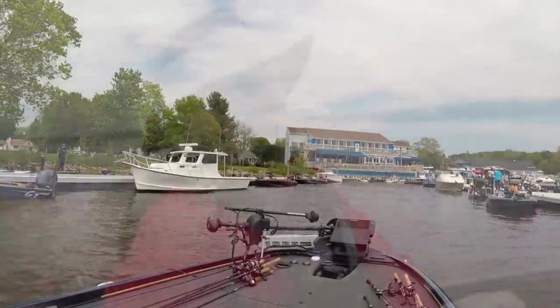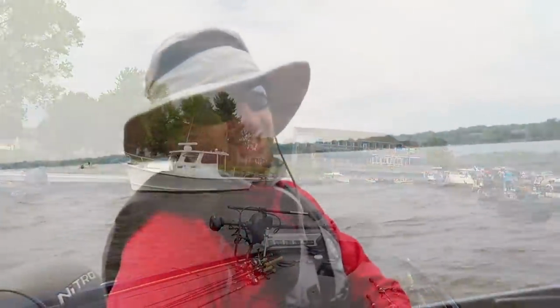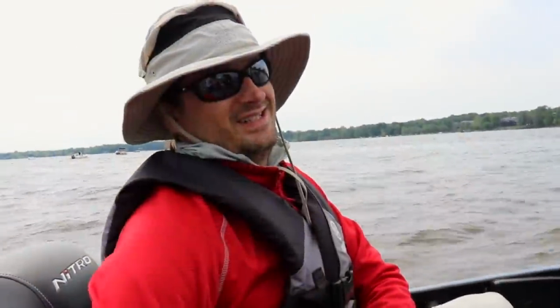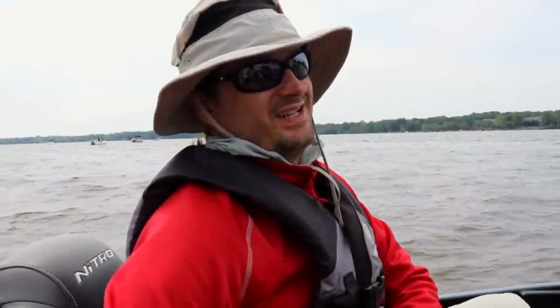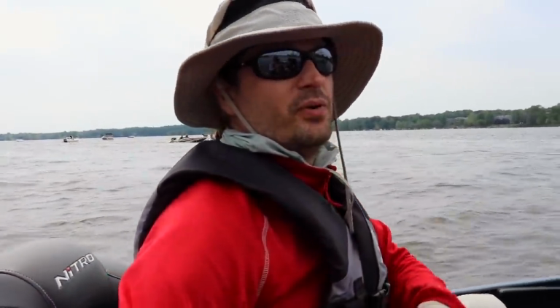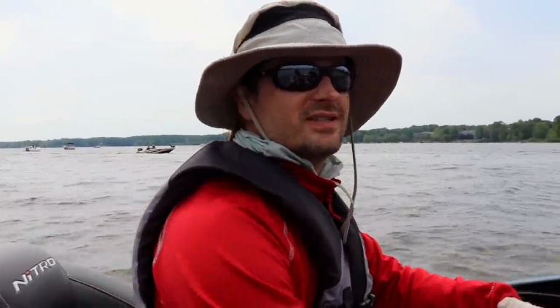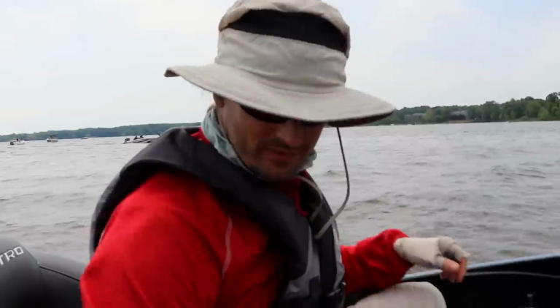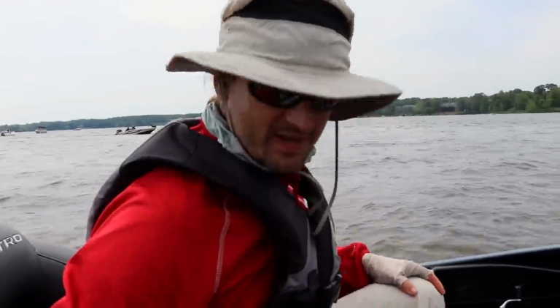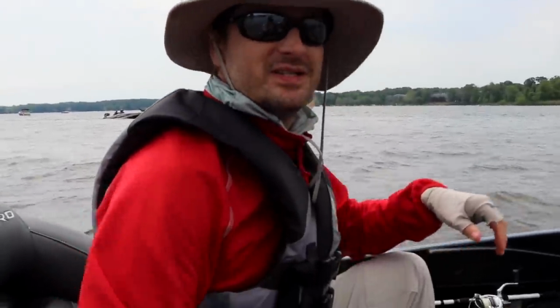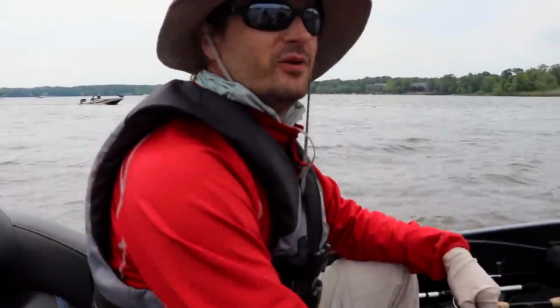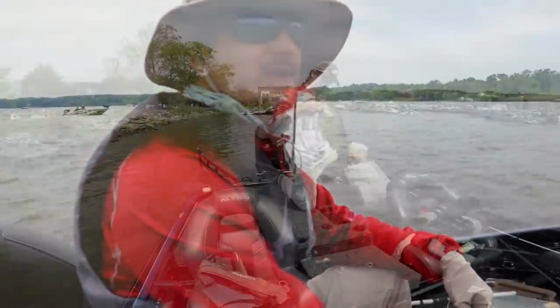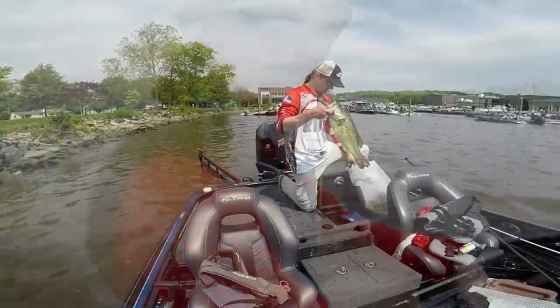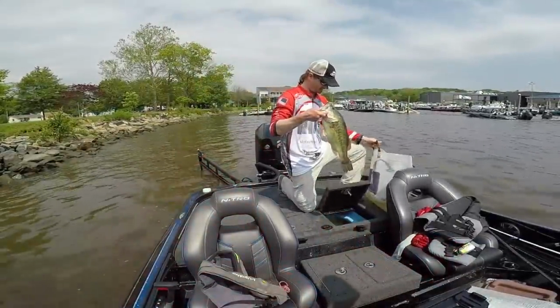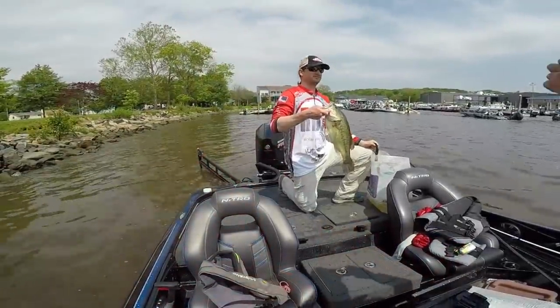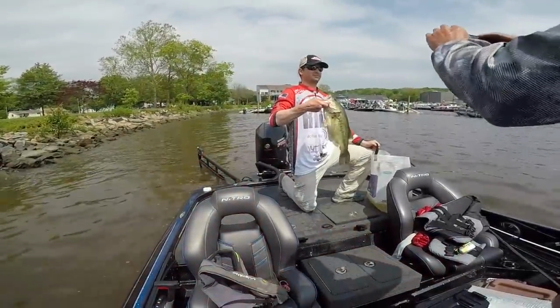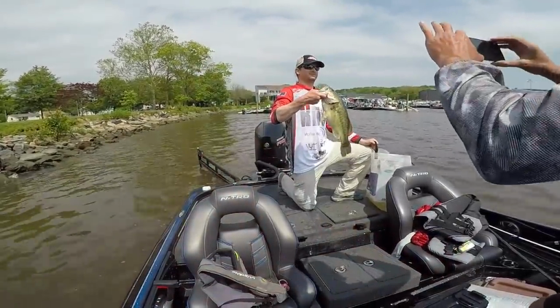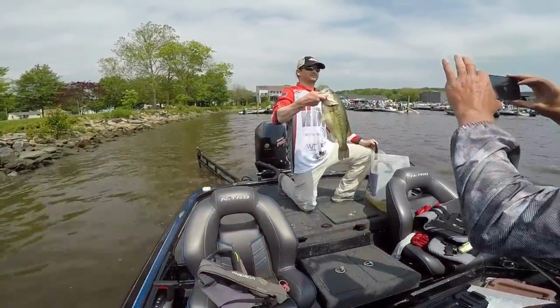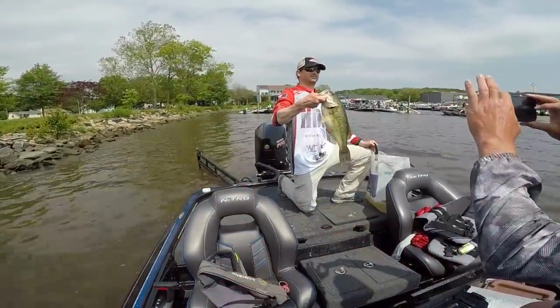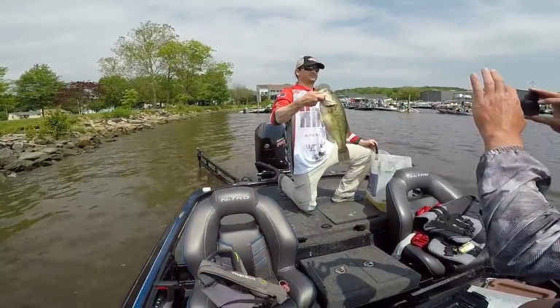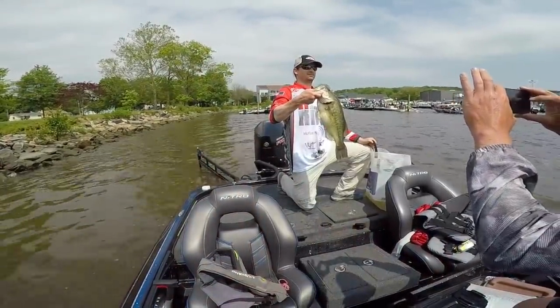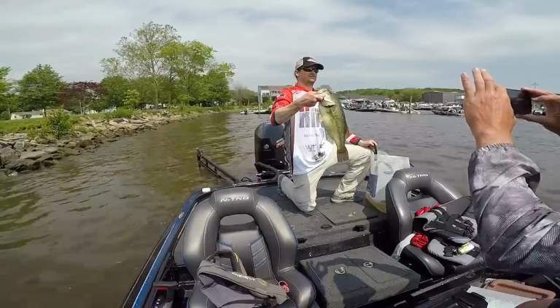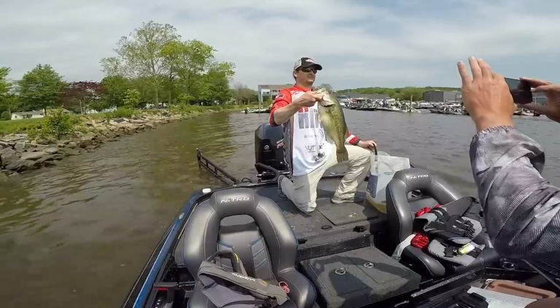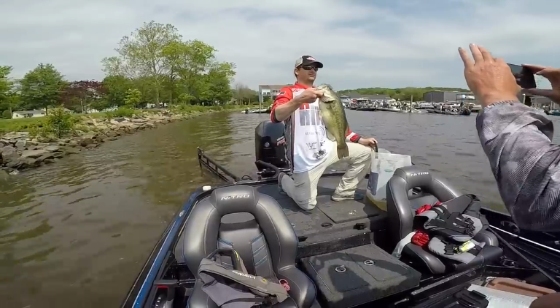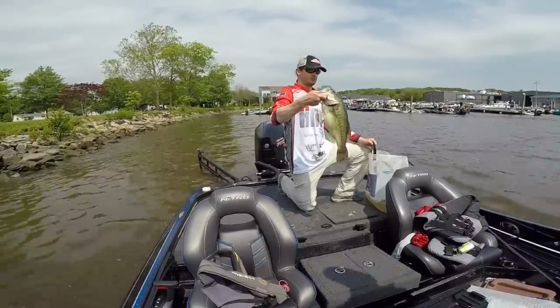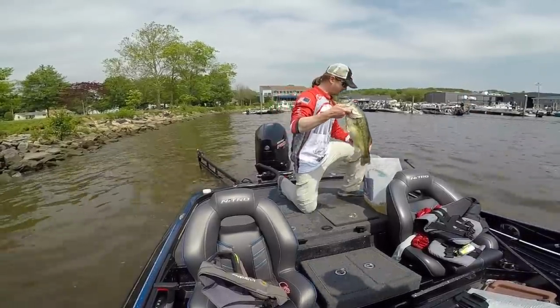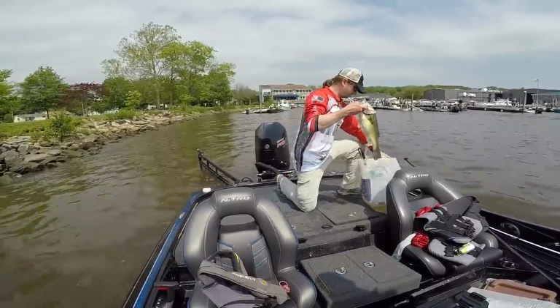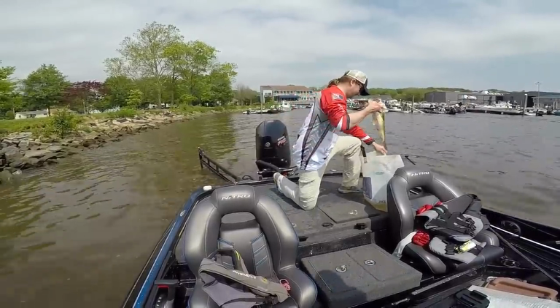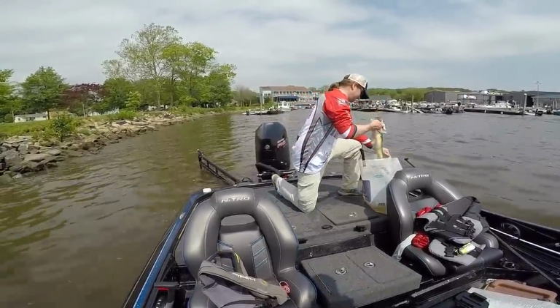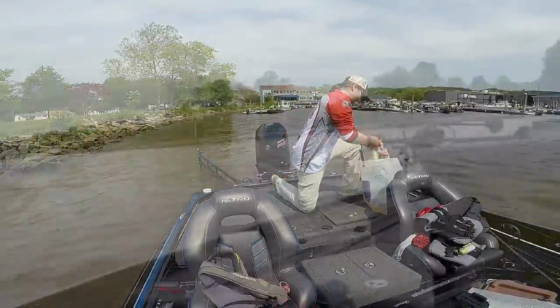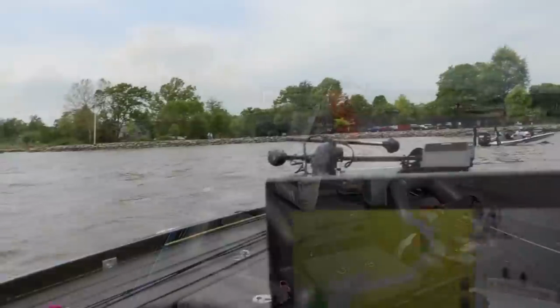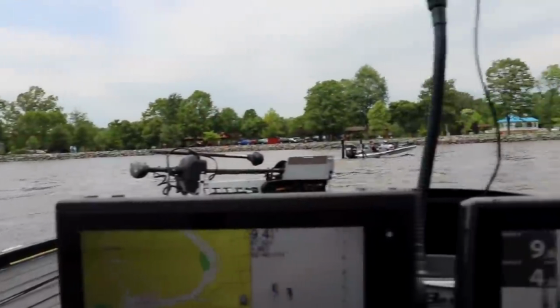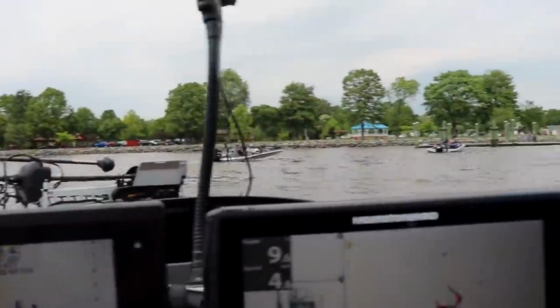Hey Sean — you got yourself a fish, bro! I got points. This tournament was all about points. I got one fish about a half hour ago — a nice one too. That'll go a long way versus just participation points. Tough day. Well, let's go weigh these fish in.